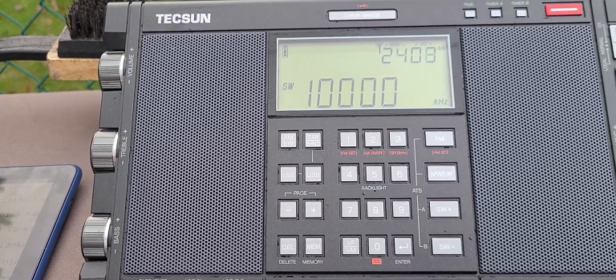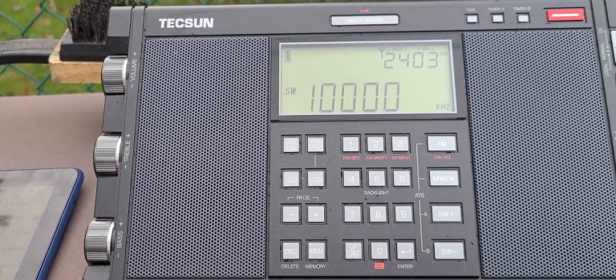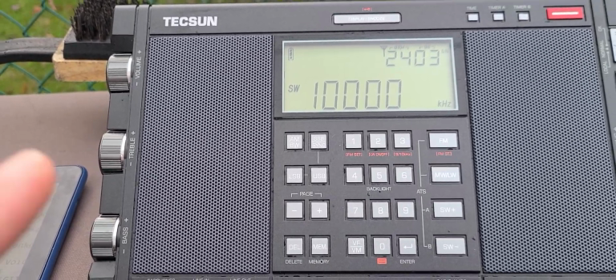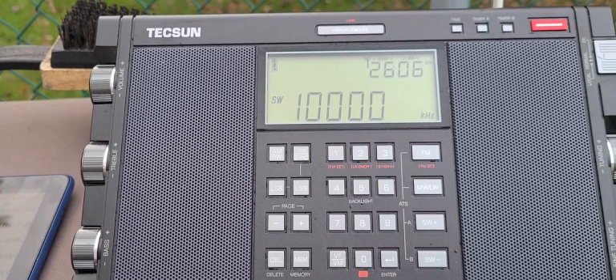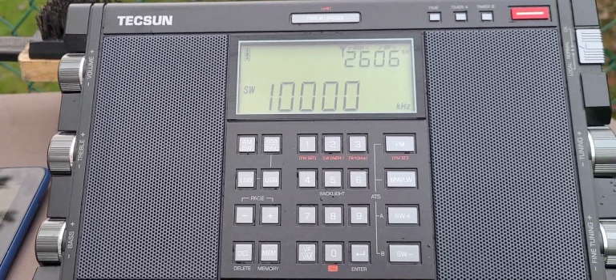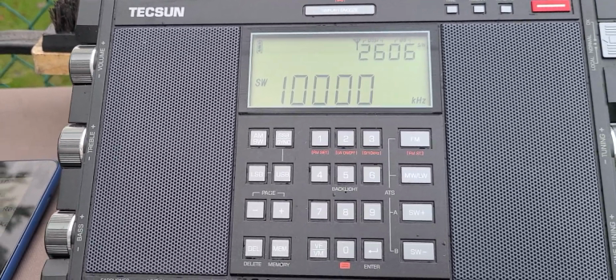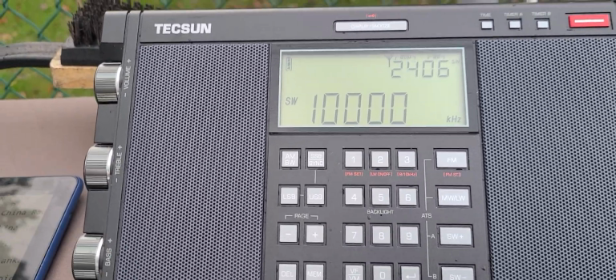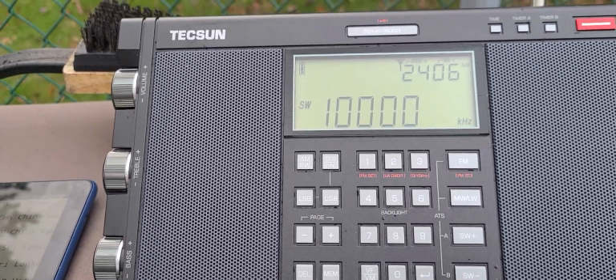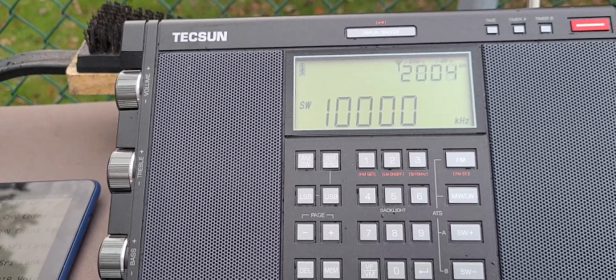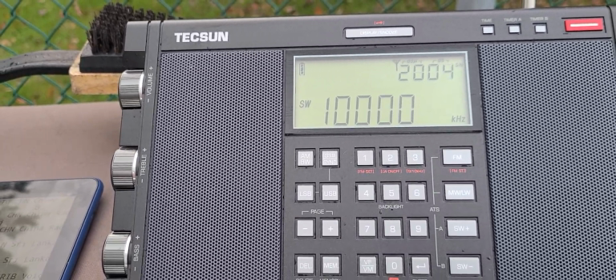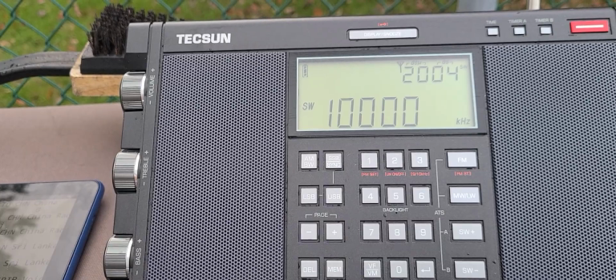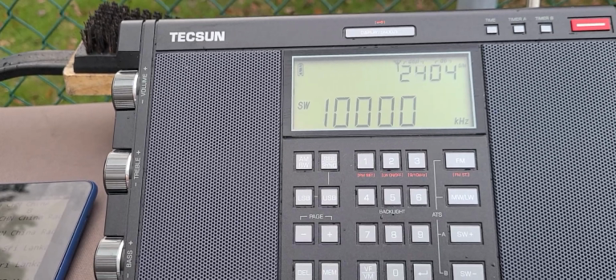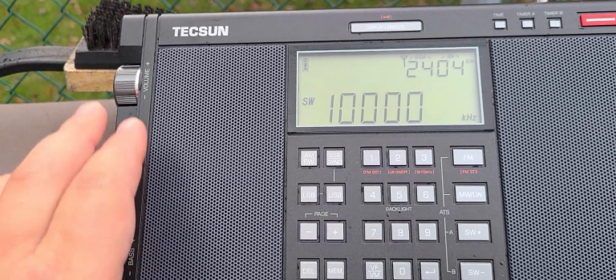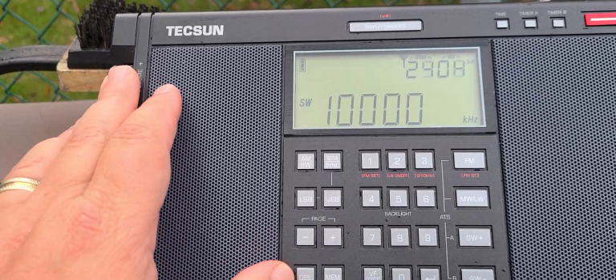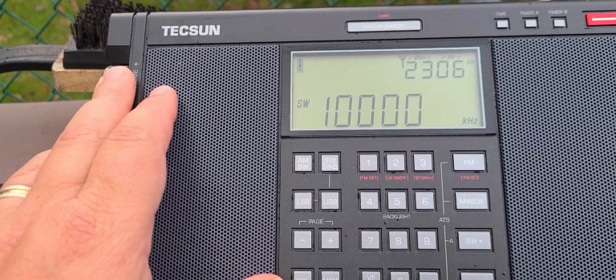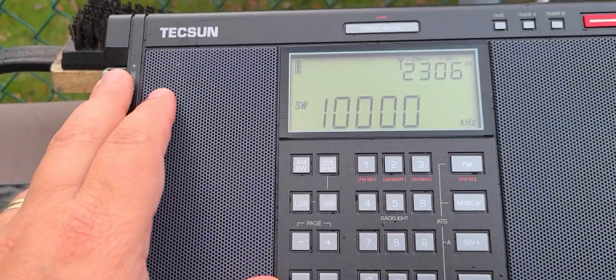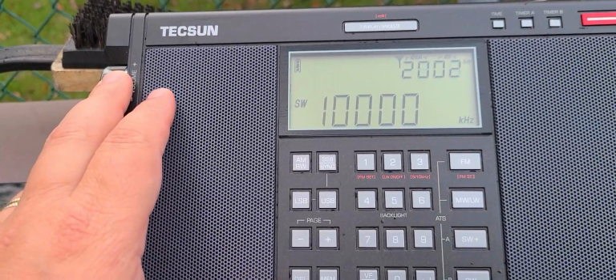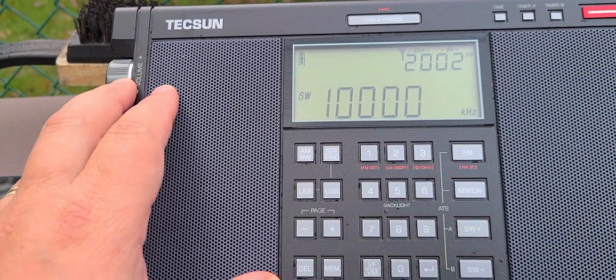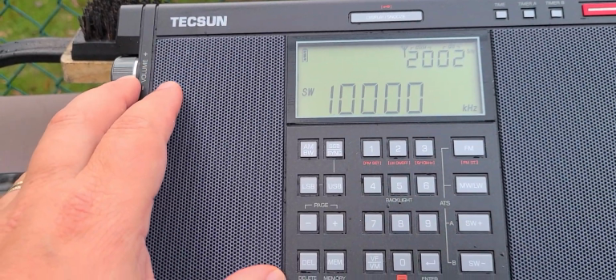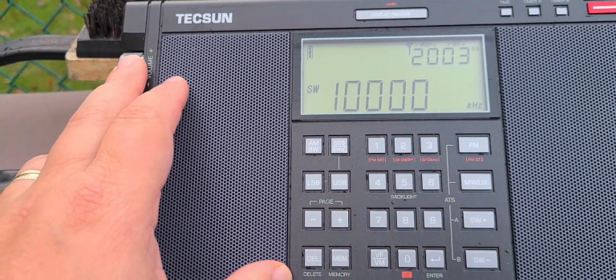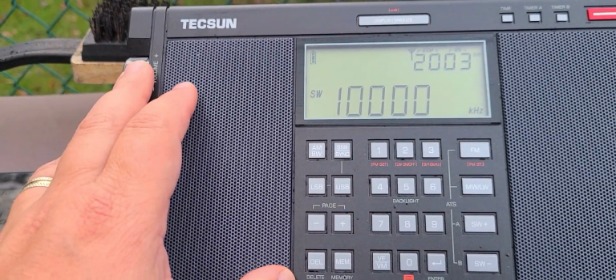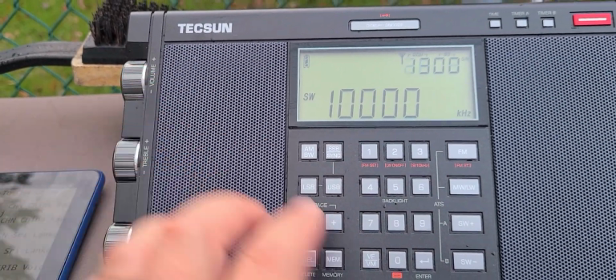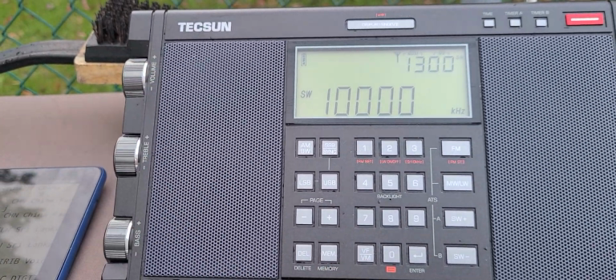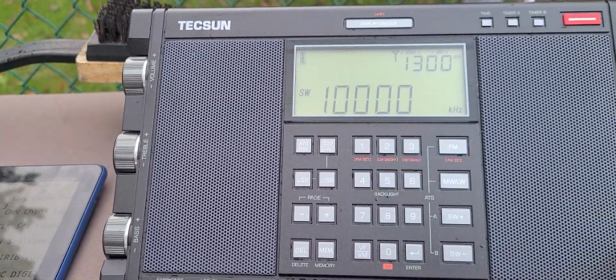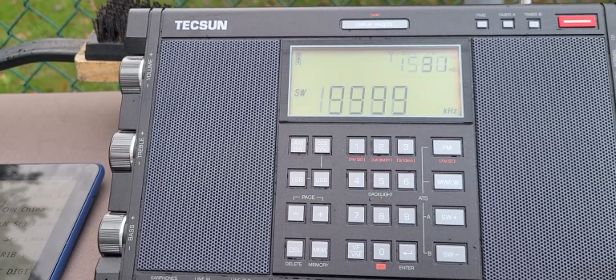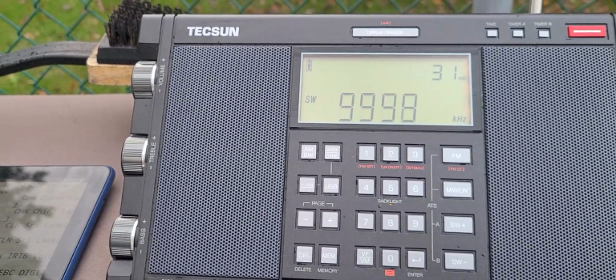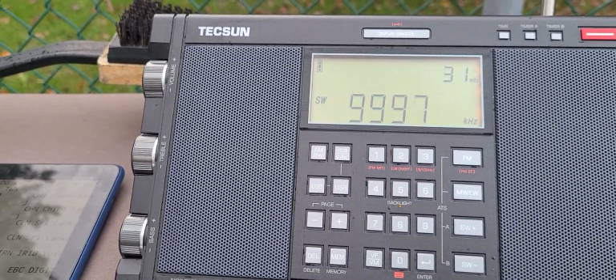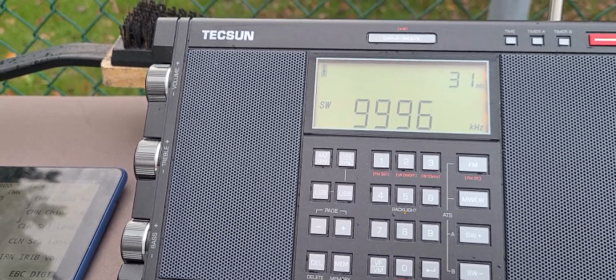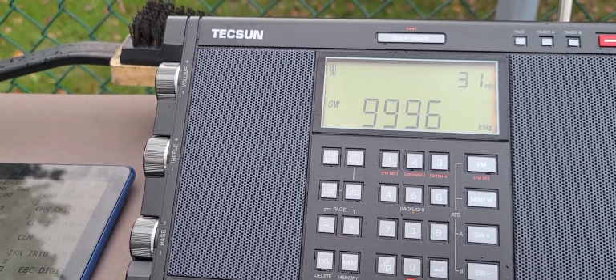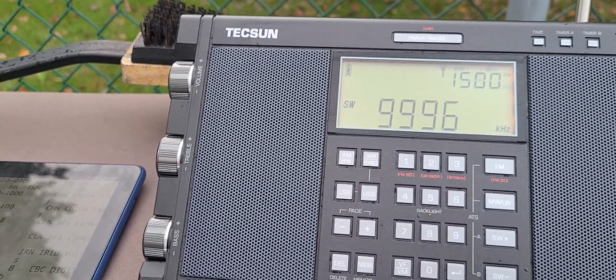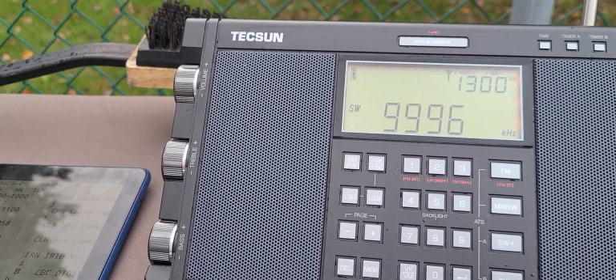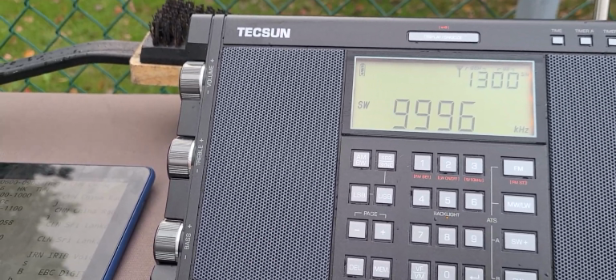When you hear these pulses, or the time pitch, or some Morse code, it kind of hints that you can hear the RWM signal on 9996.